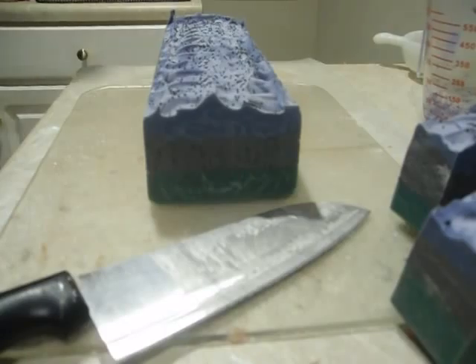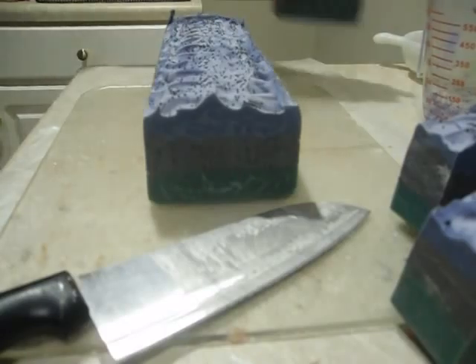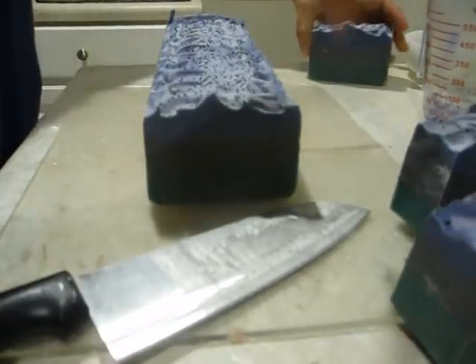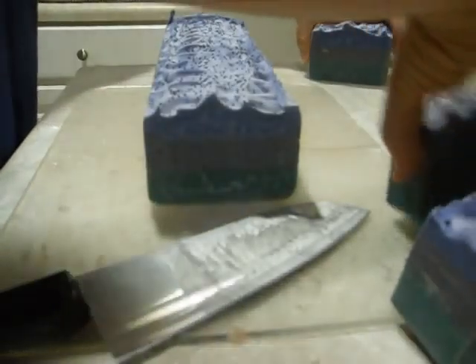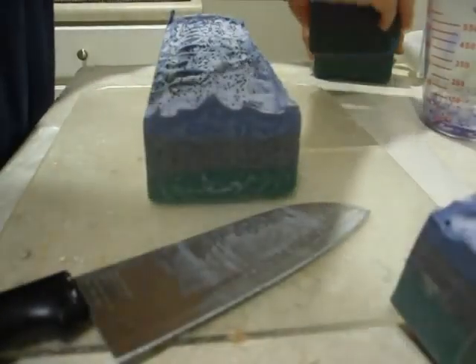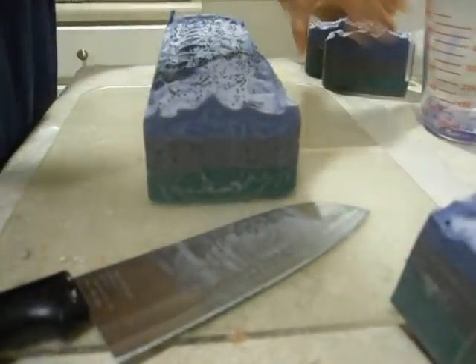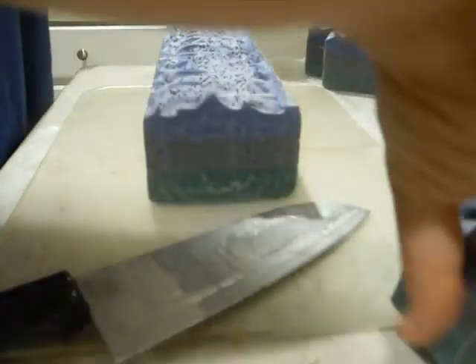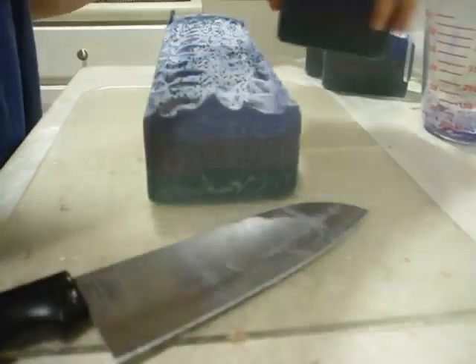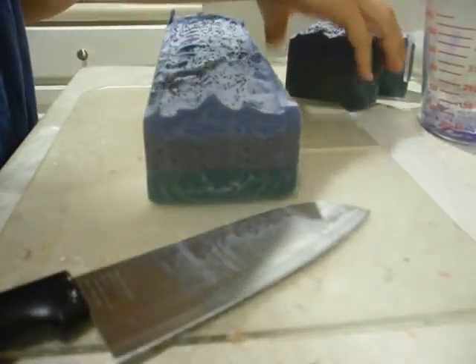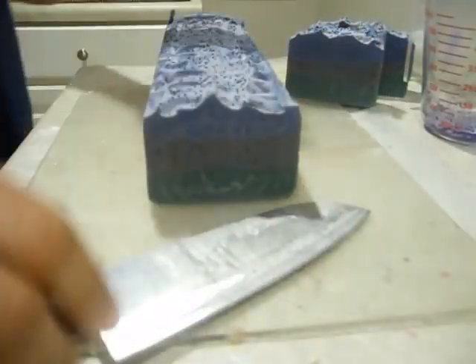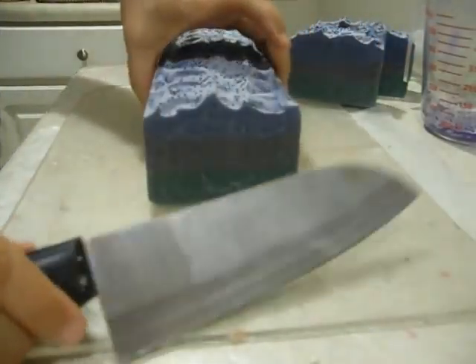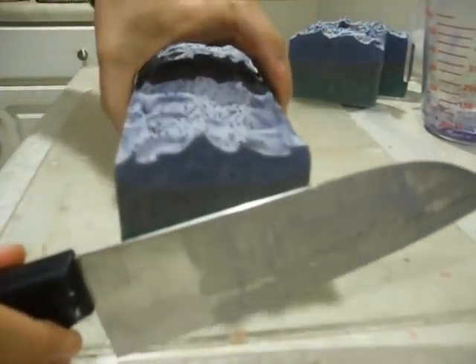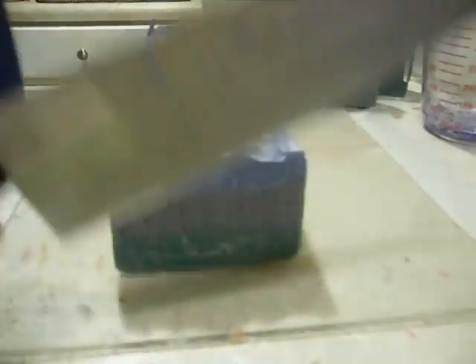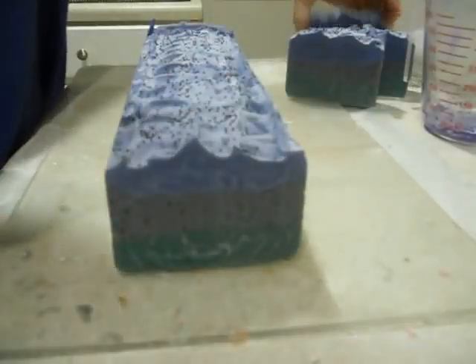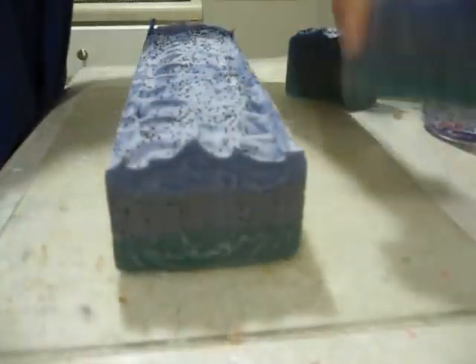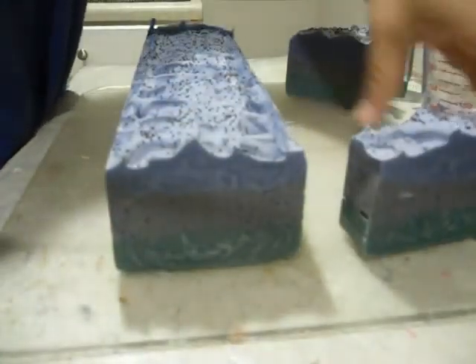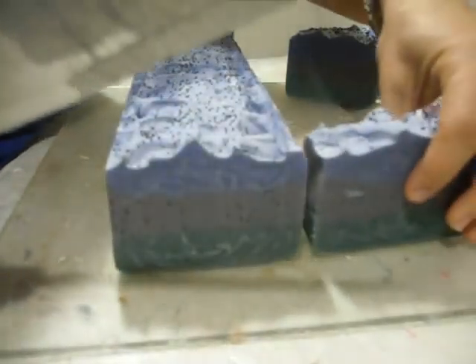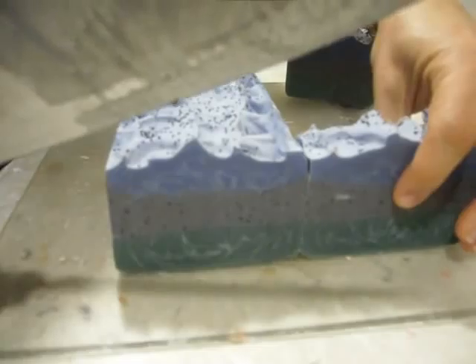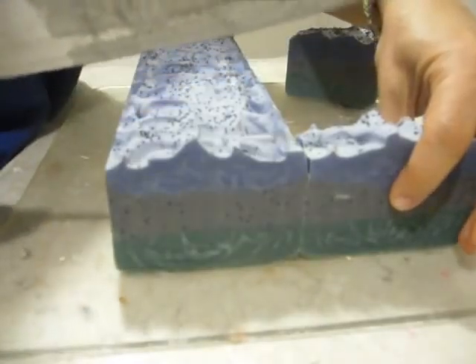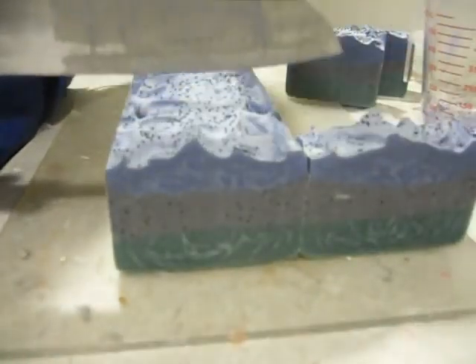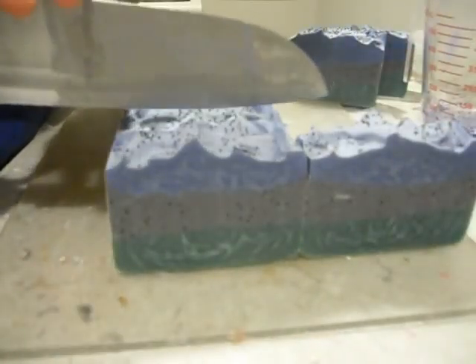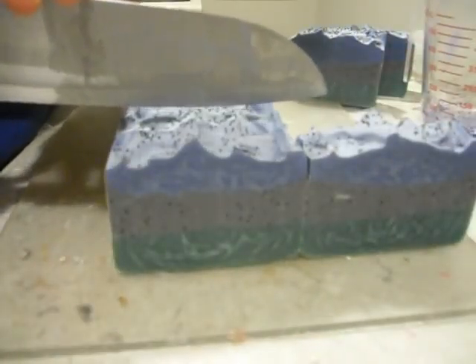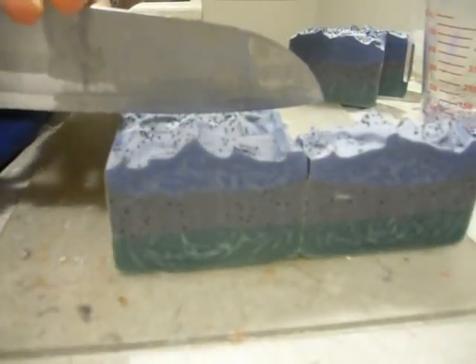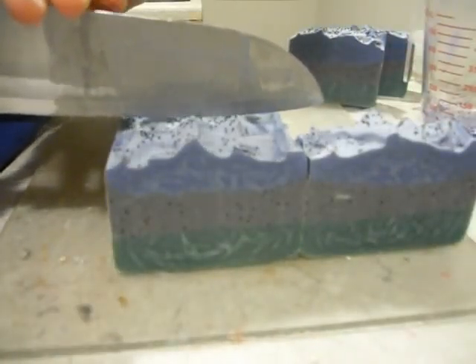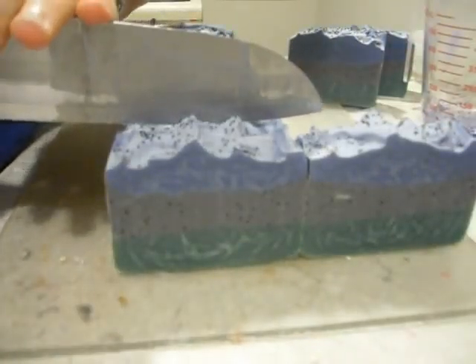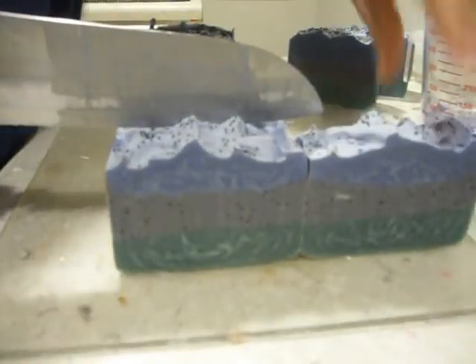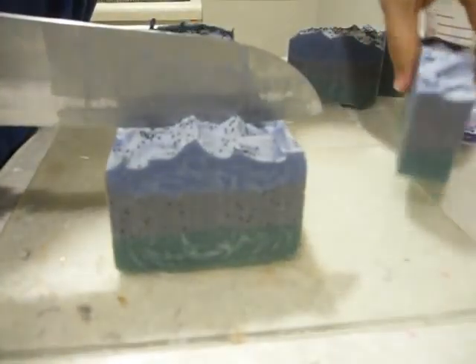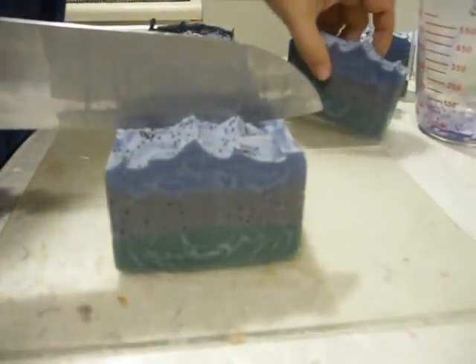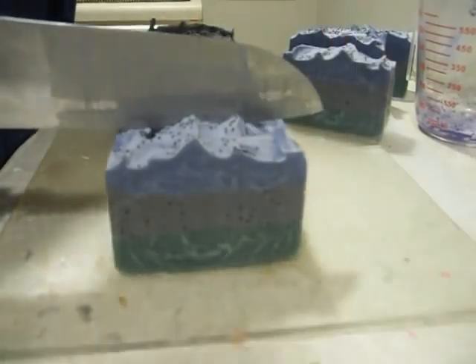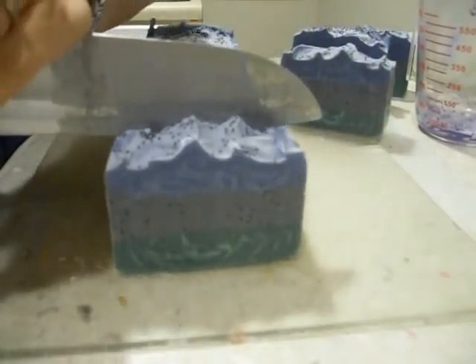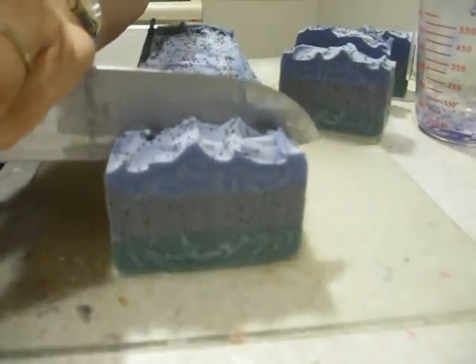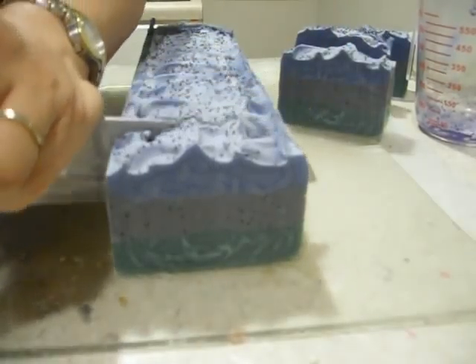These are five ounces. Smells really good. This is my first time using sandalwood — I really like it.